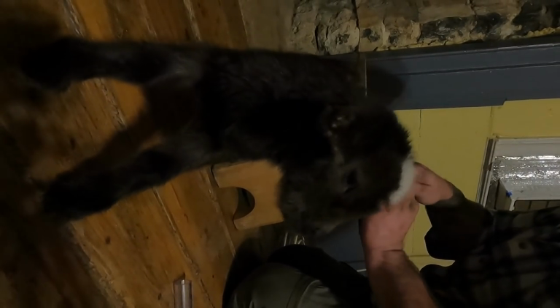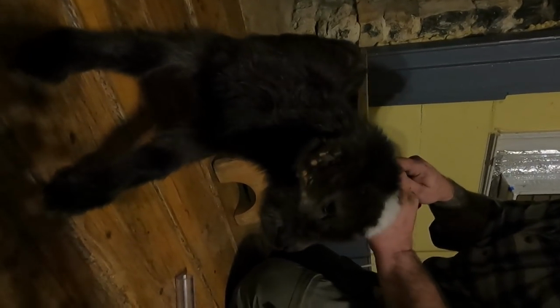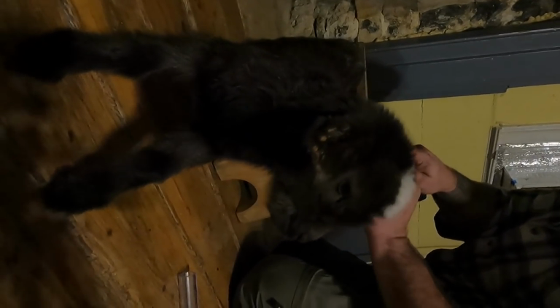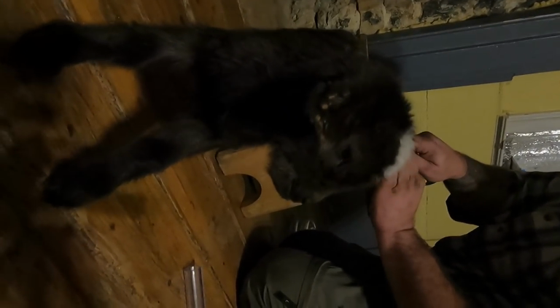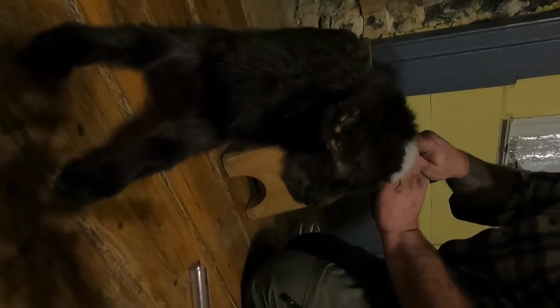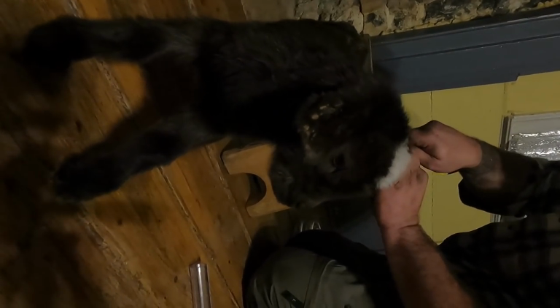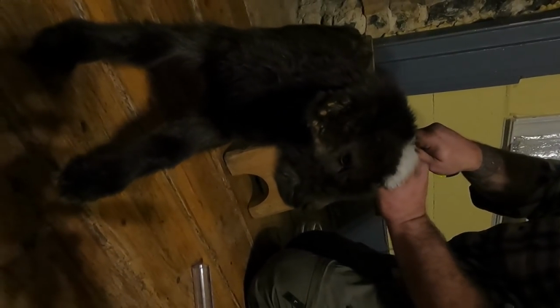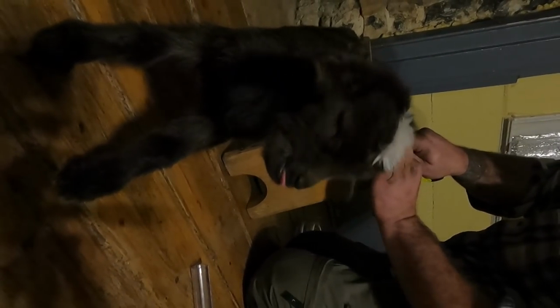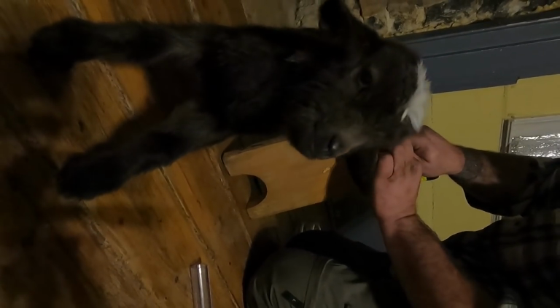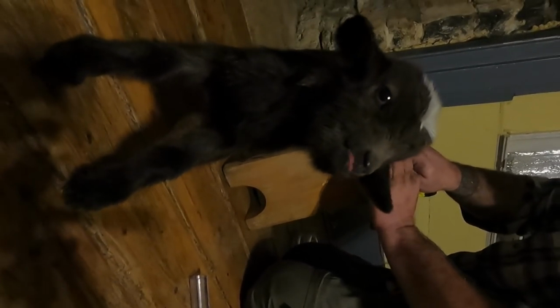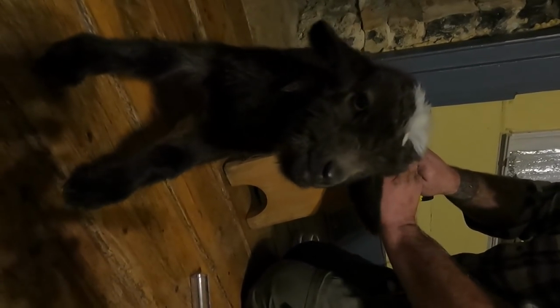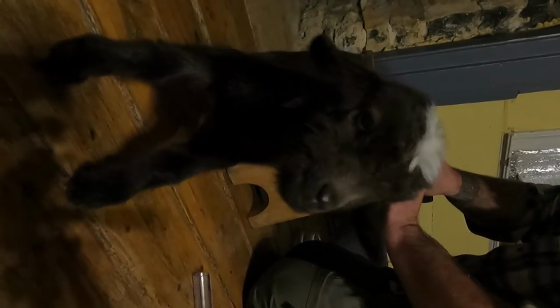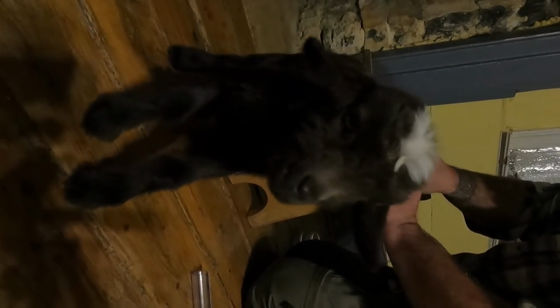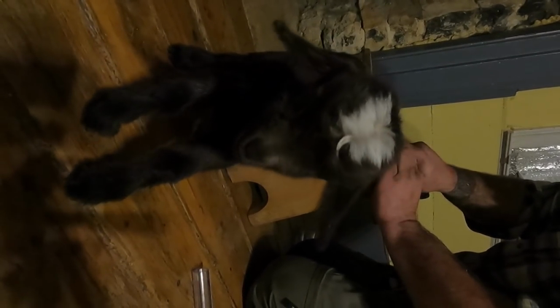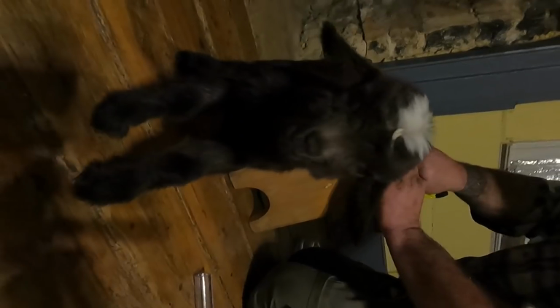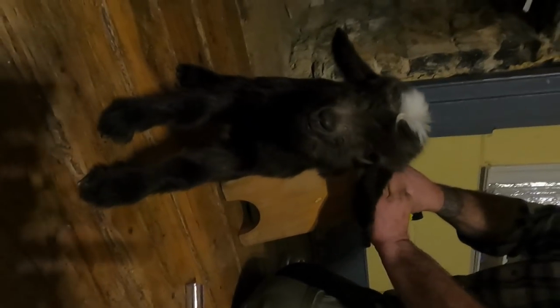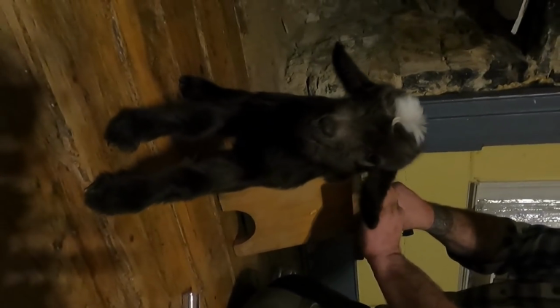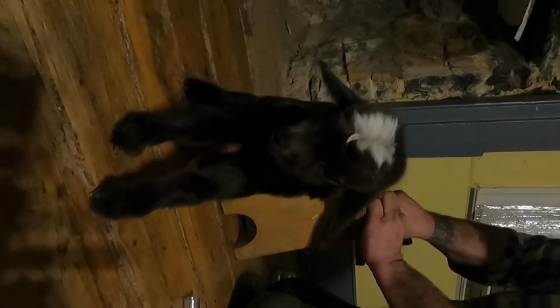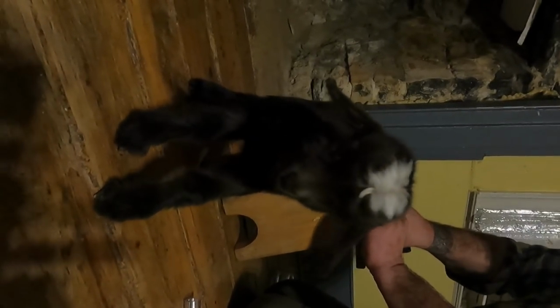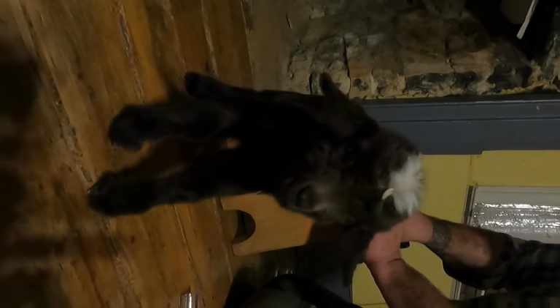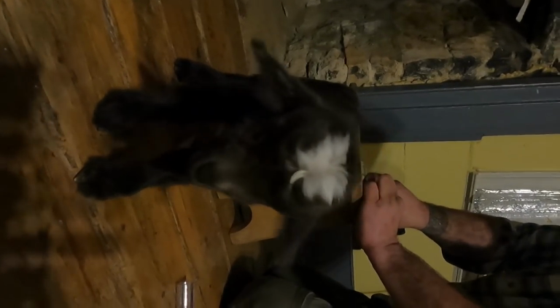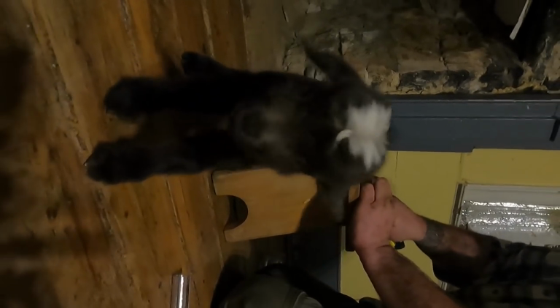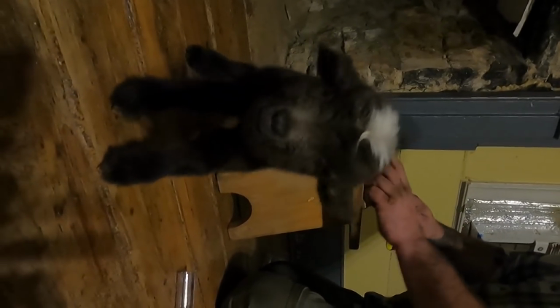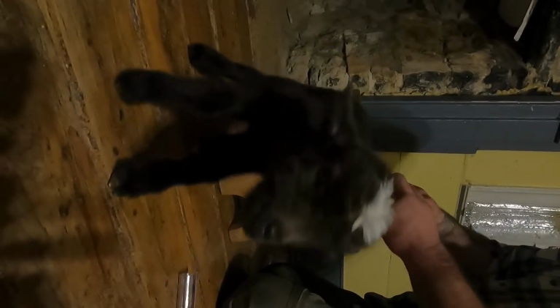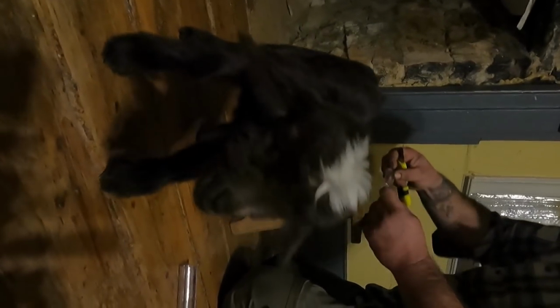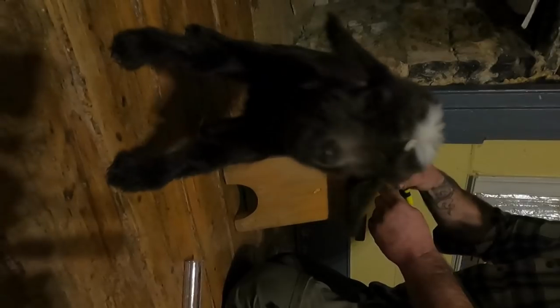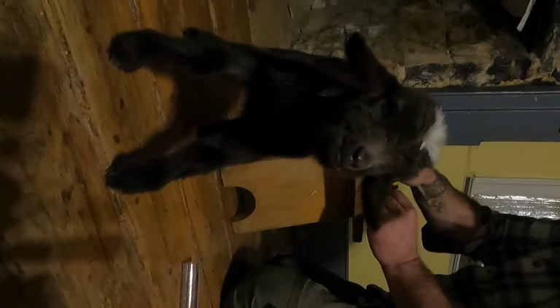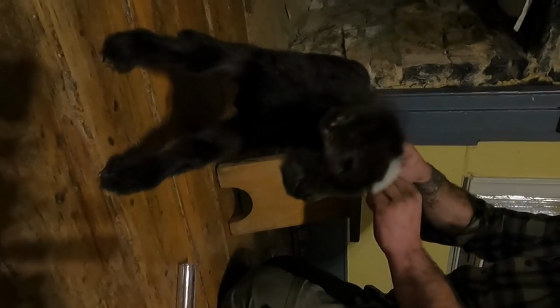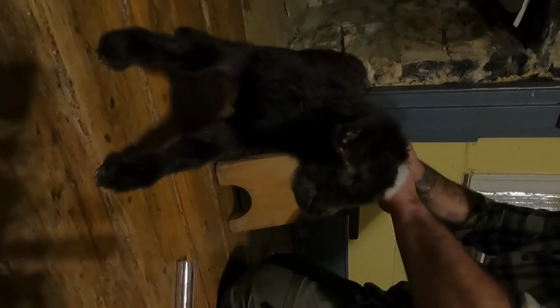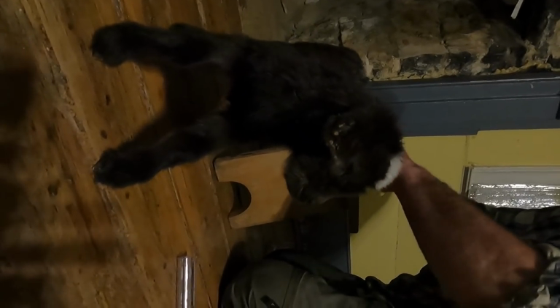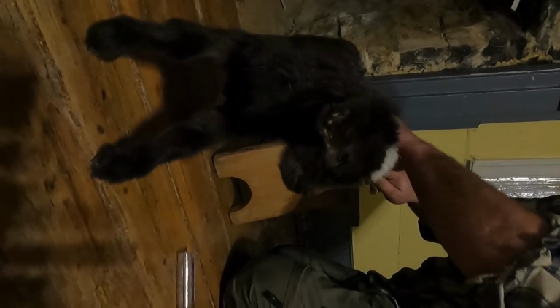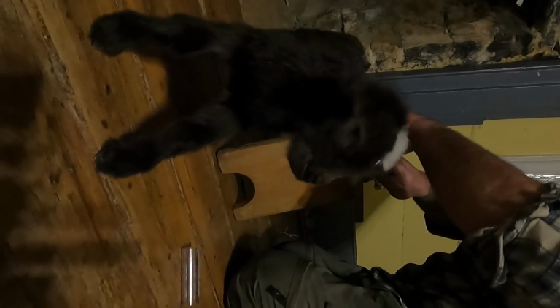My lovely wife is being my cinematographer right now, and she might kill me if I scrape the floor up too much.